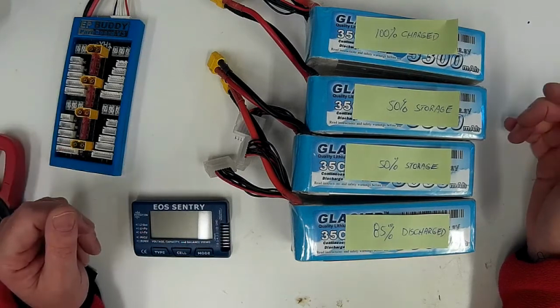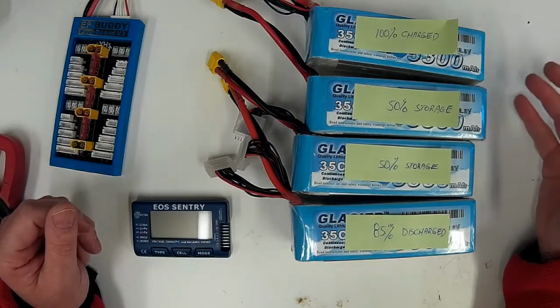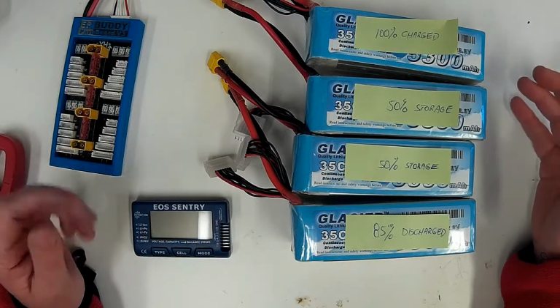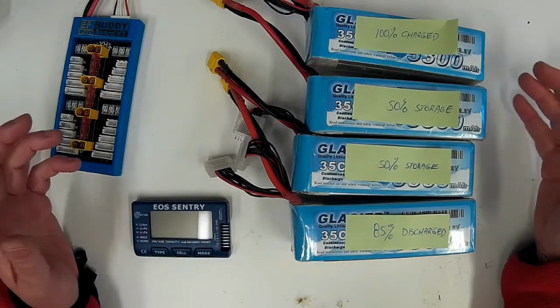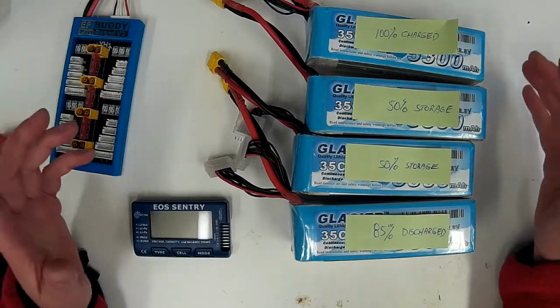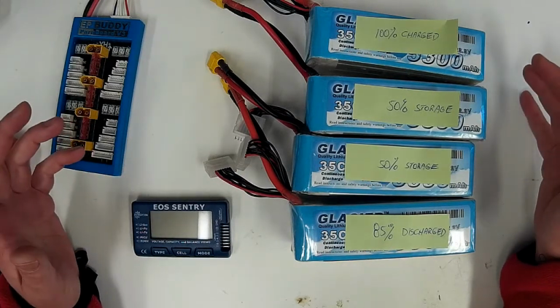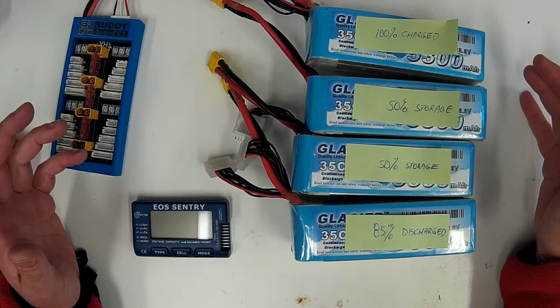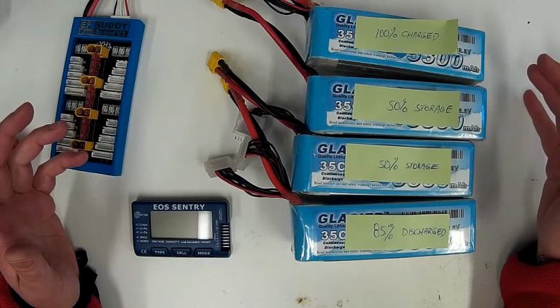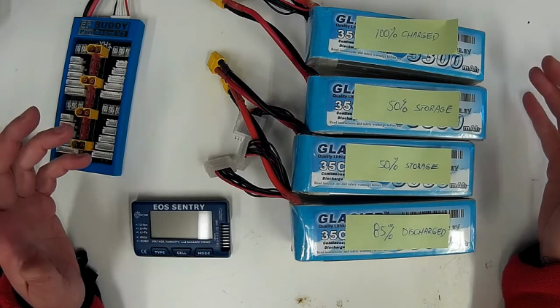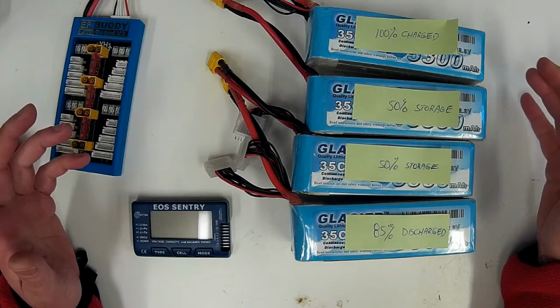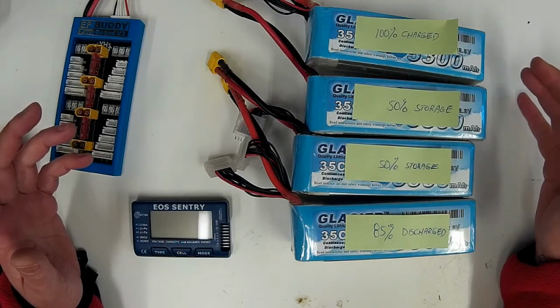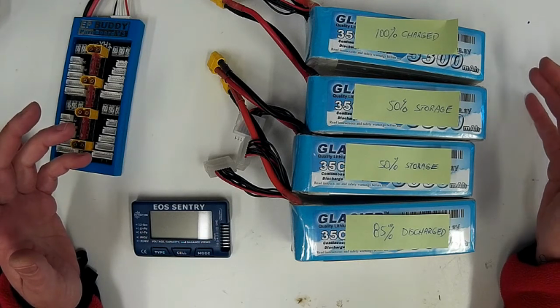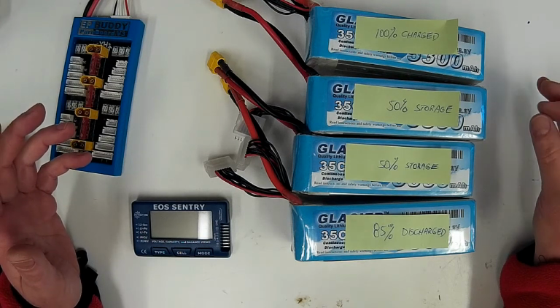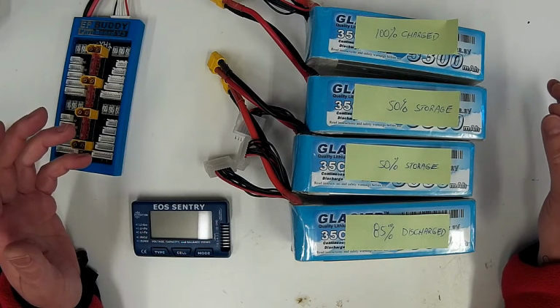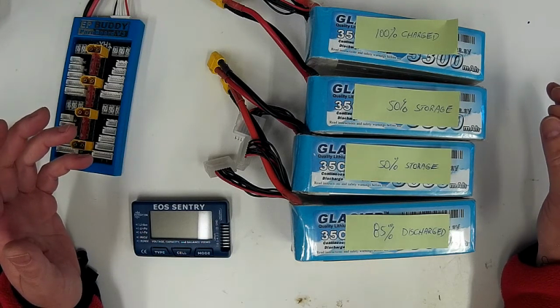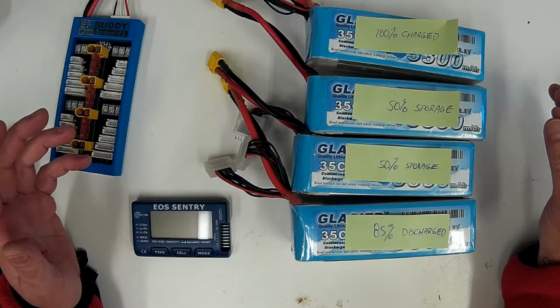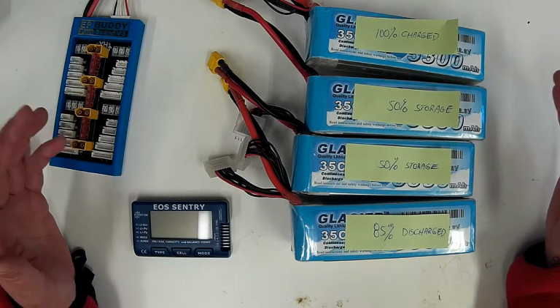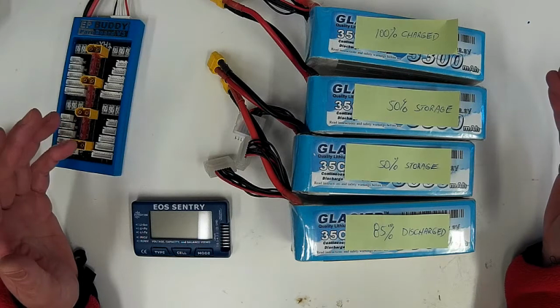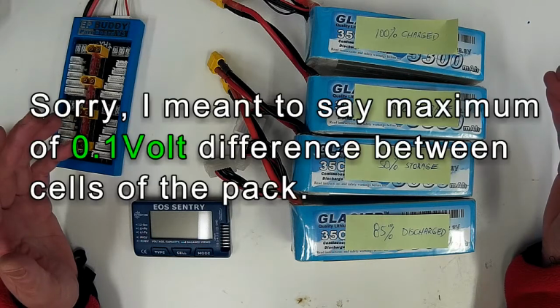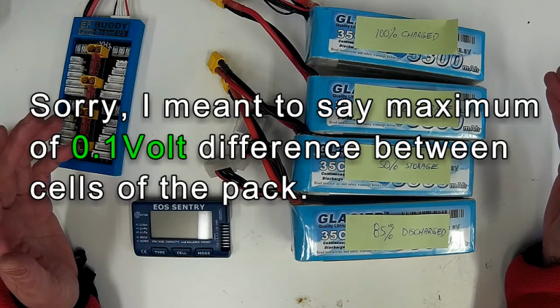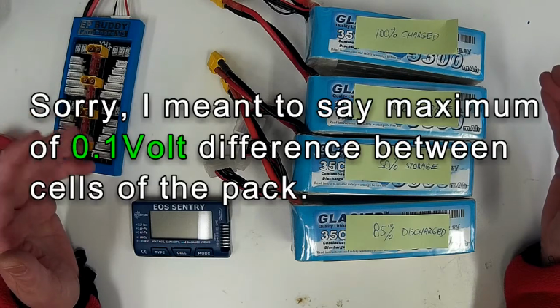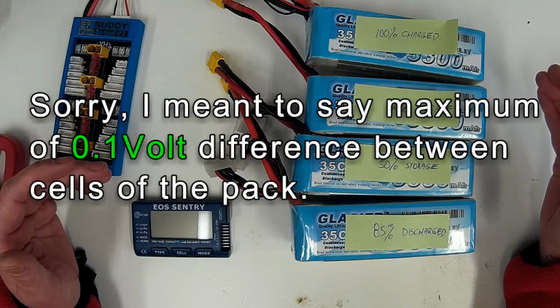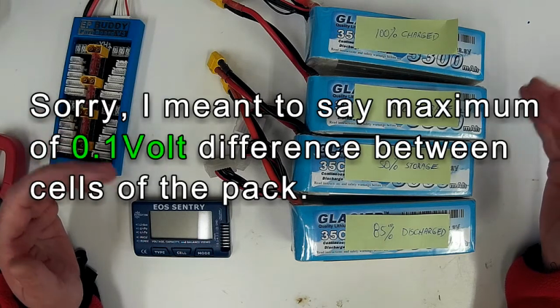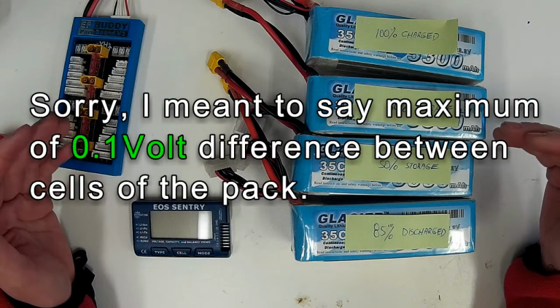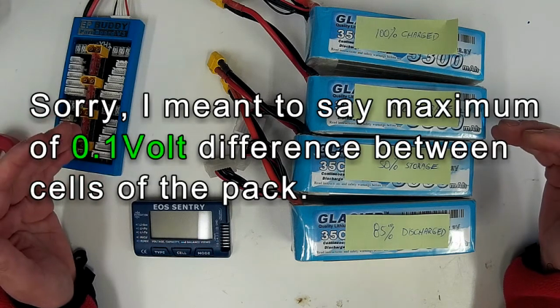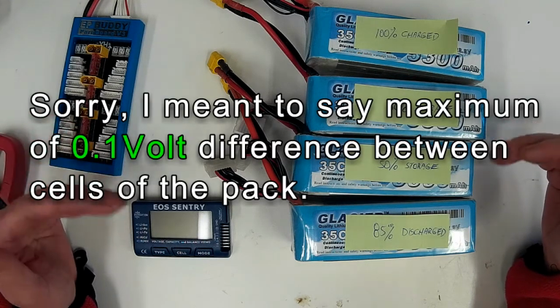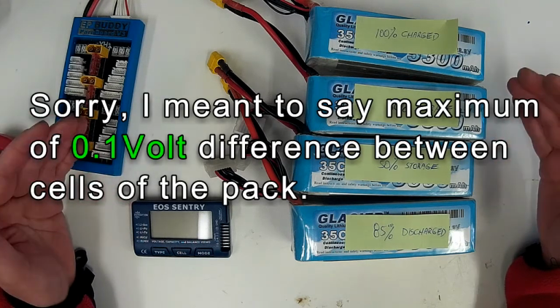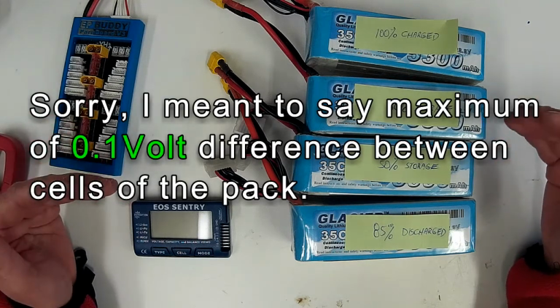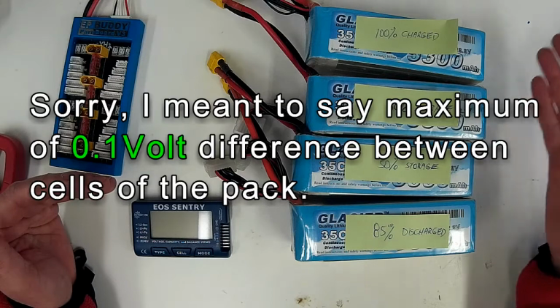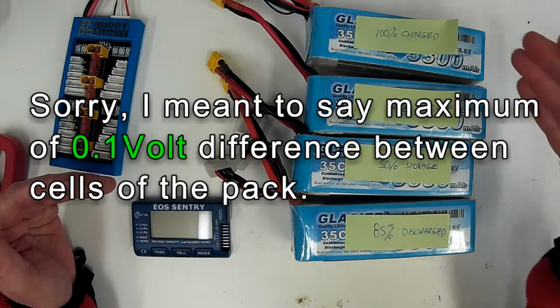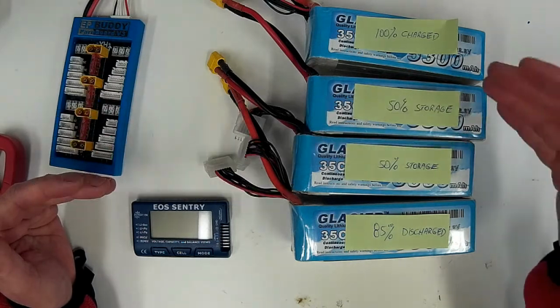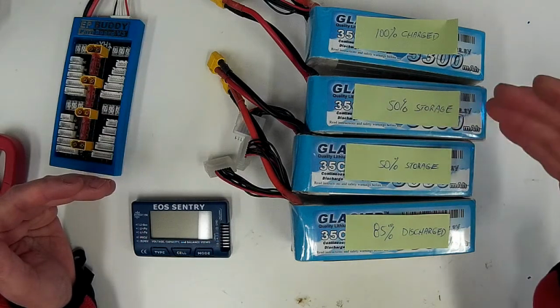On that page I state my general rule of thumb is never to have packs differ by 0.1V between packs when you hook them in parallel, to have a safe maximum amount of current flowing from one pack to the other.